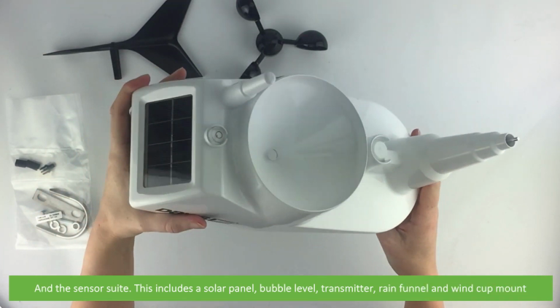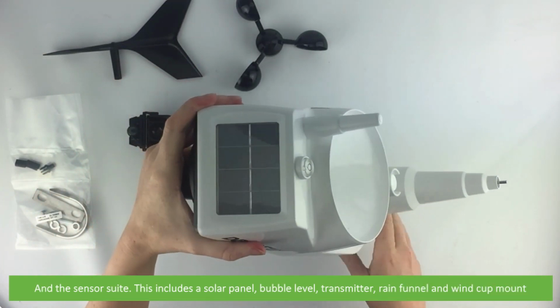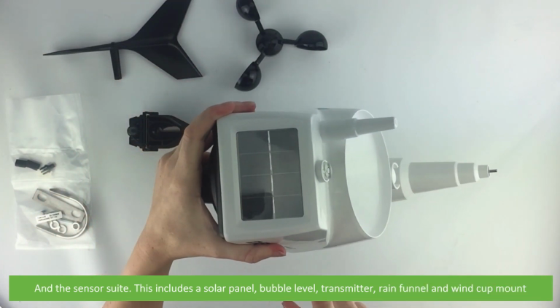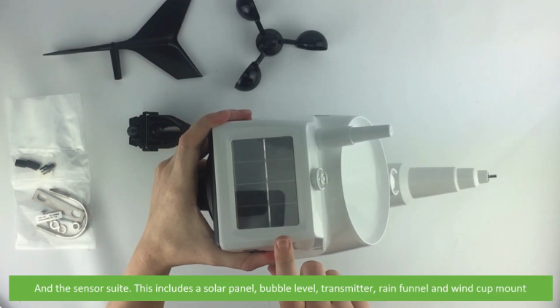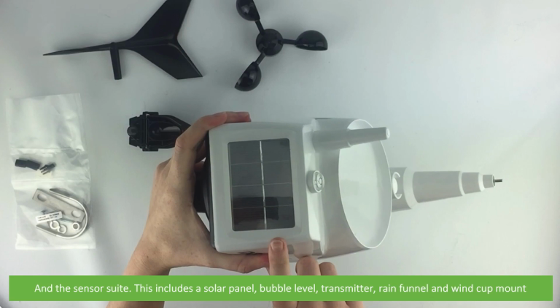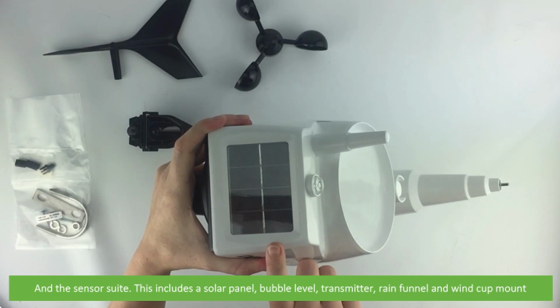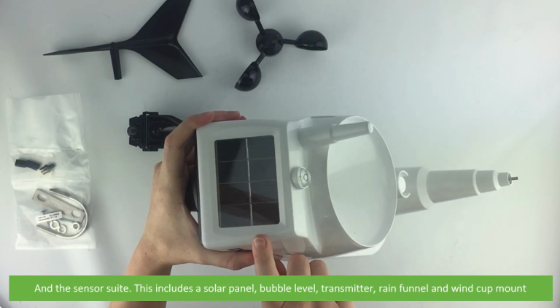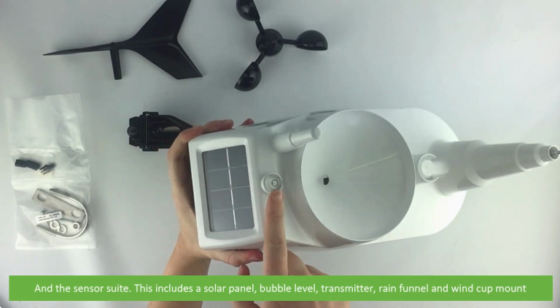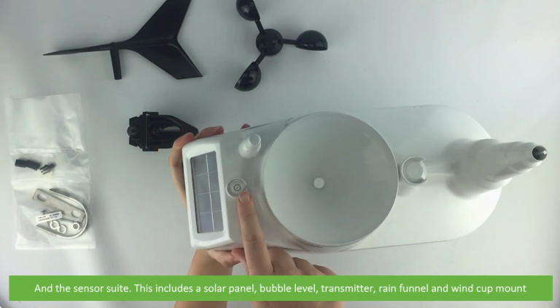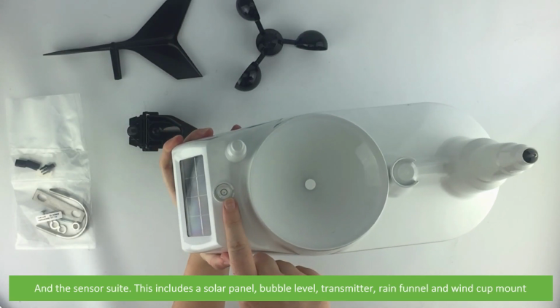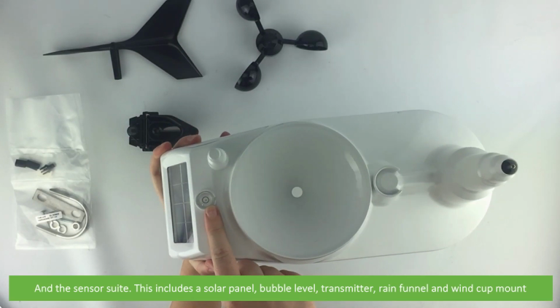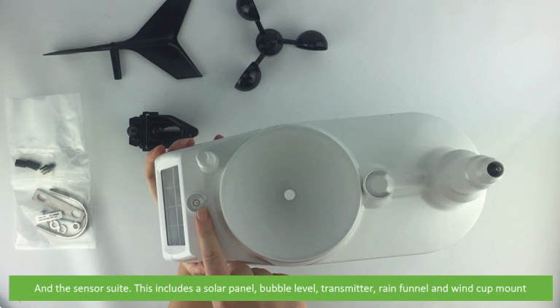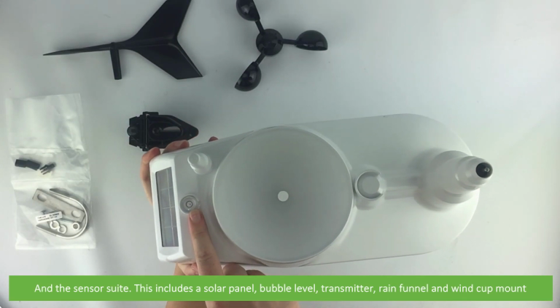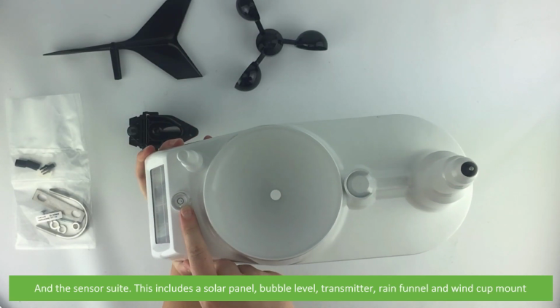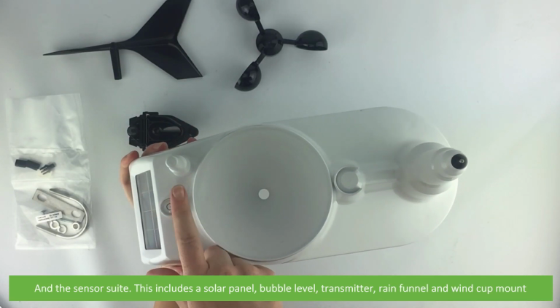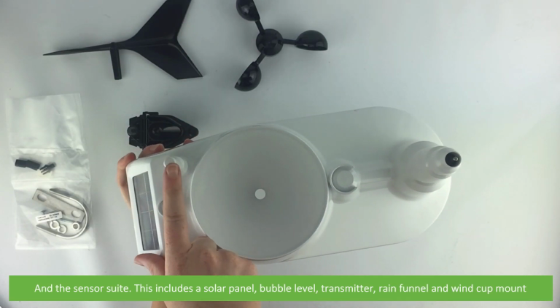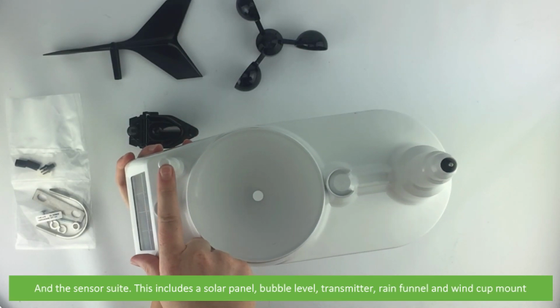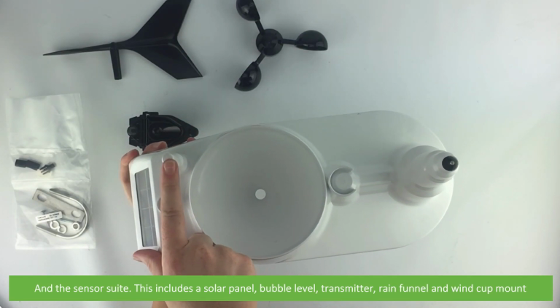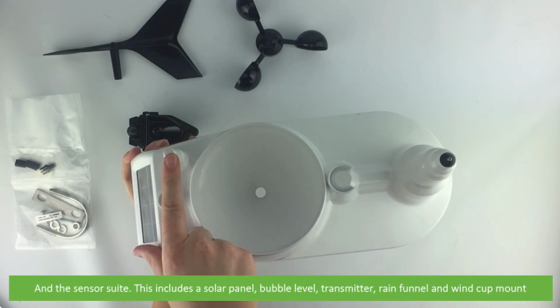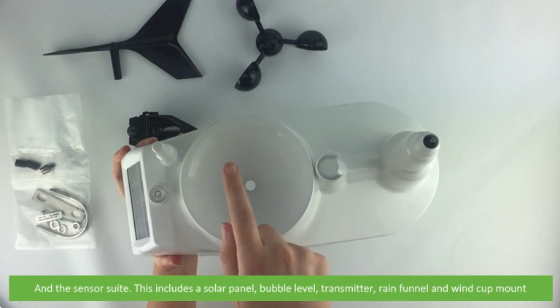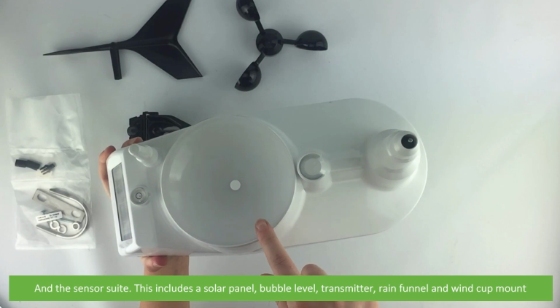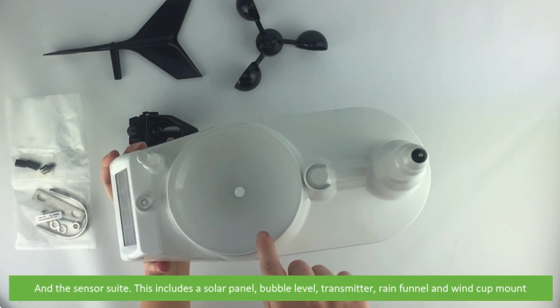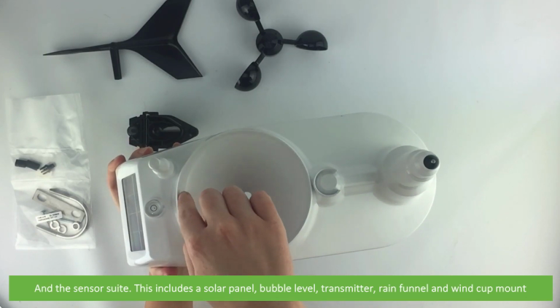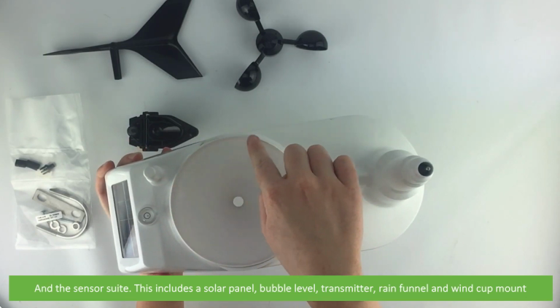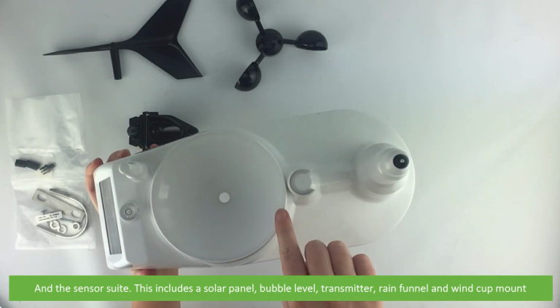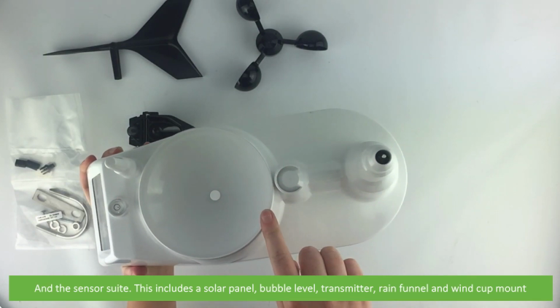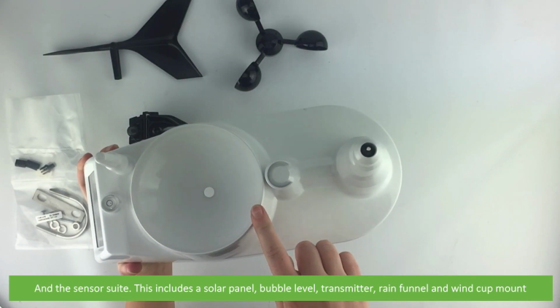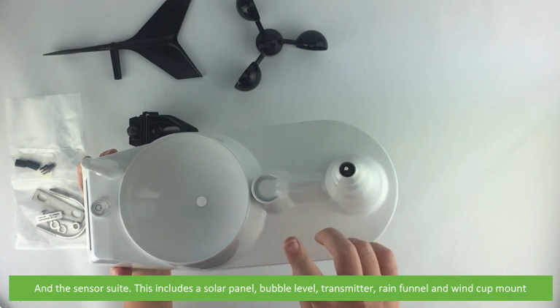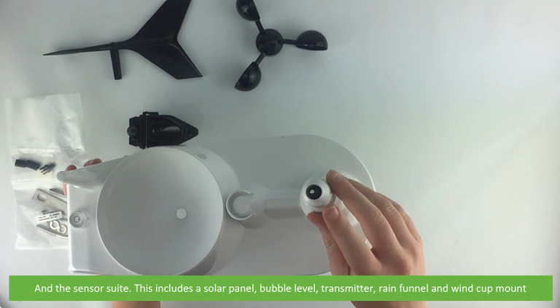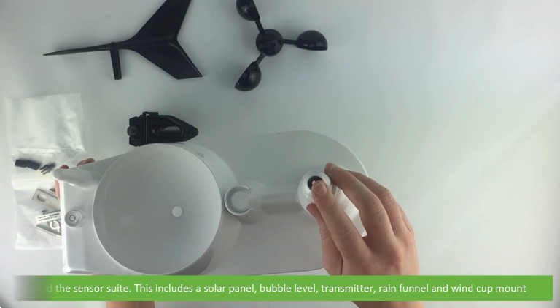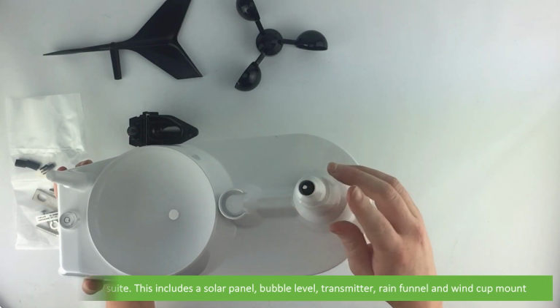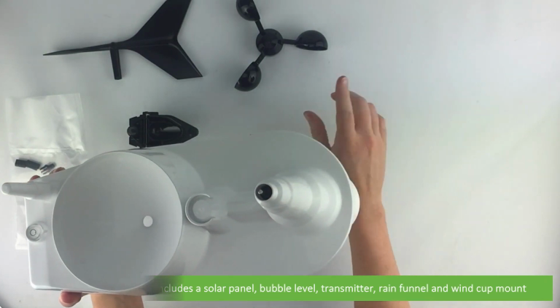The sensor suite includes a solar panel, bubble level, transmitter, rain funnel and a wind cup mount.